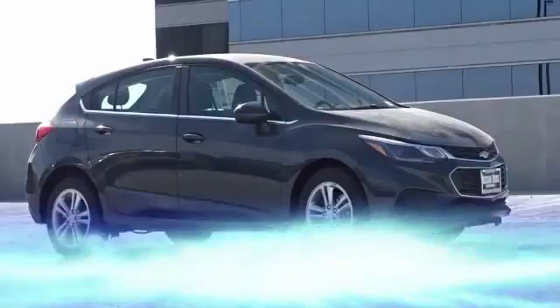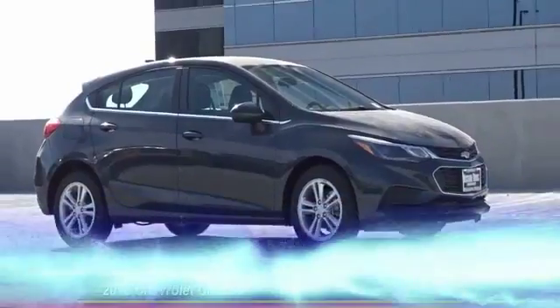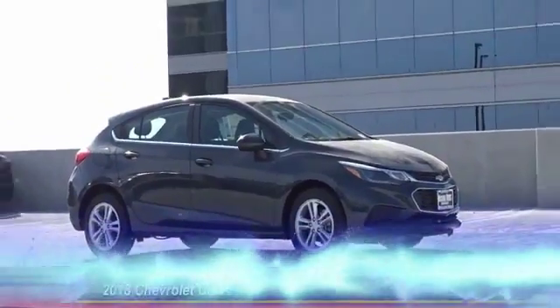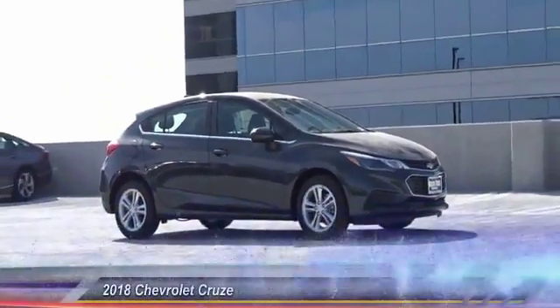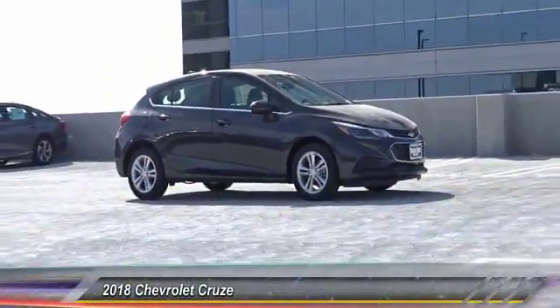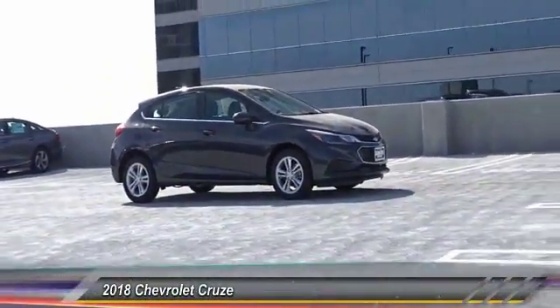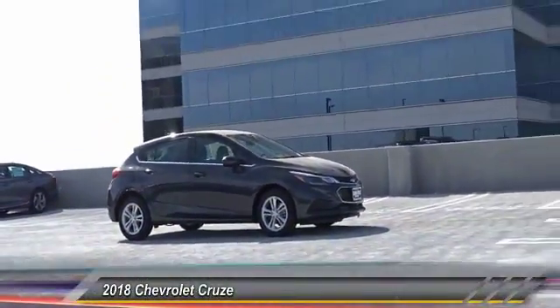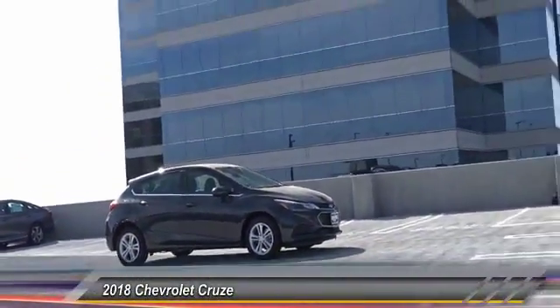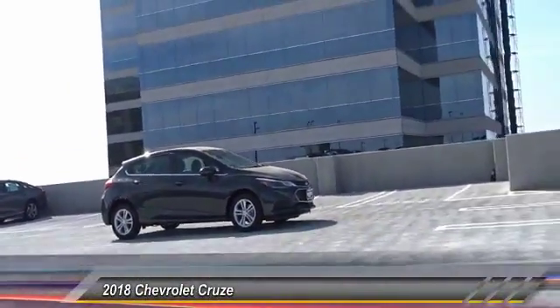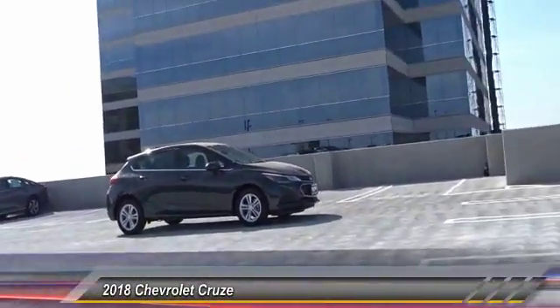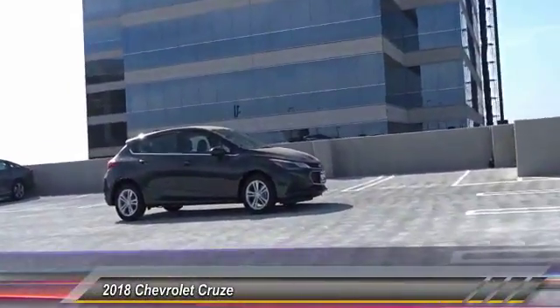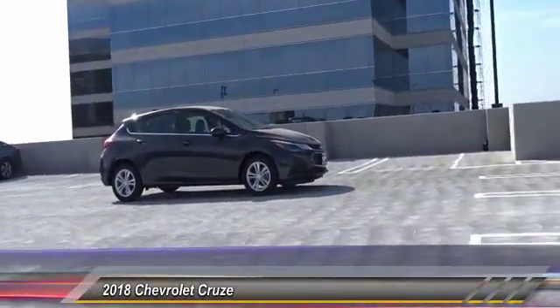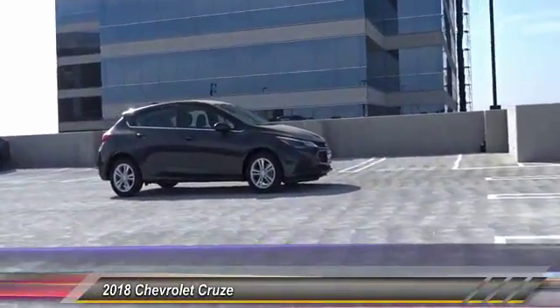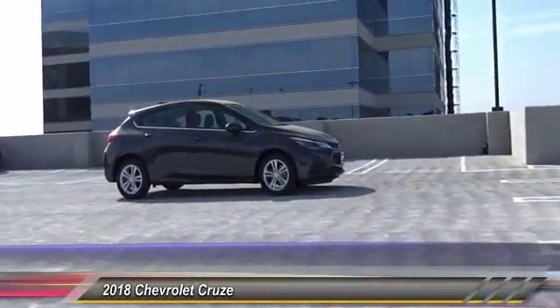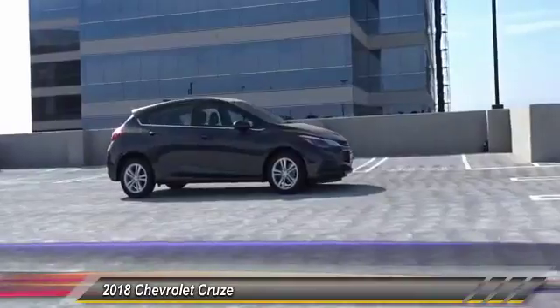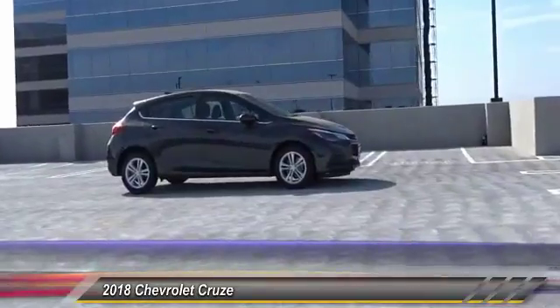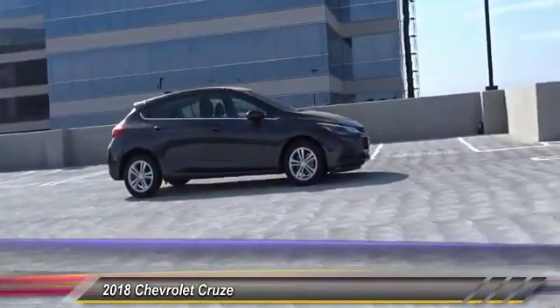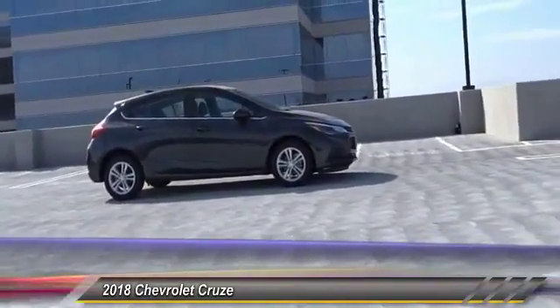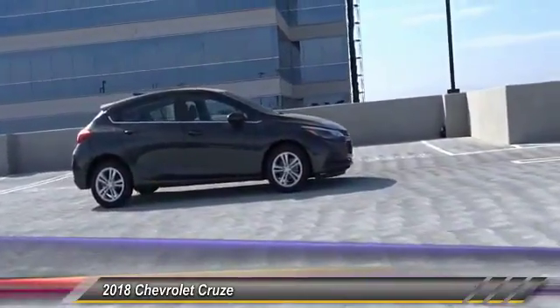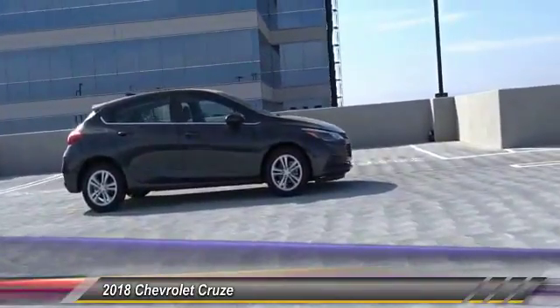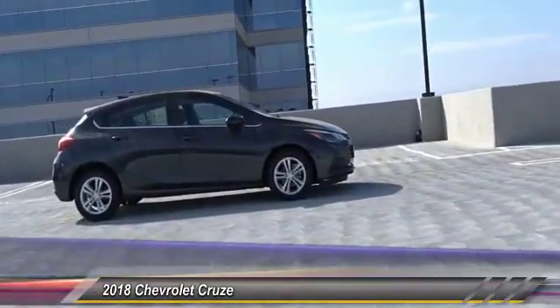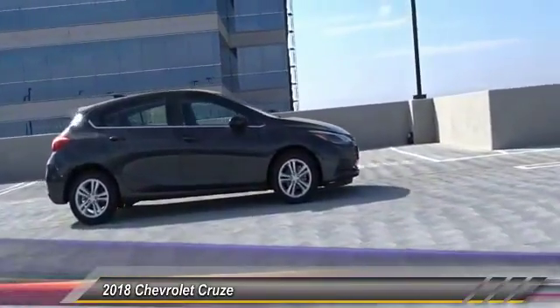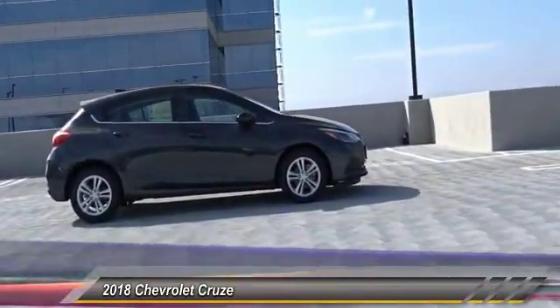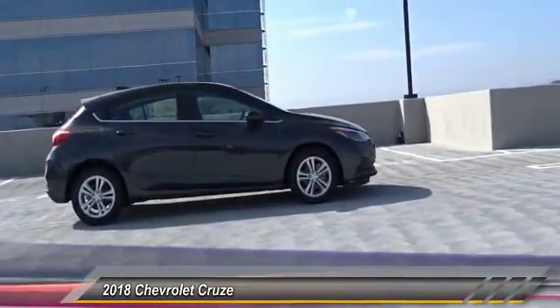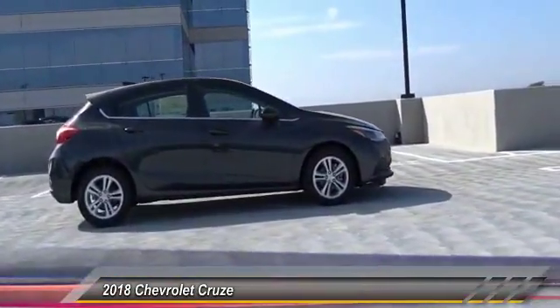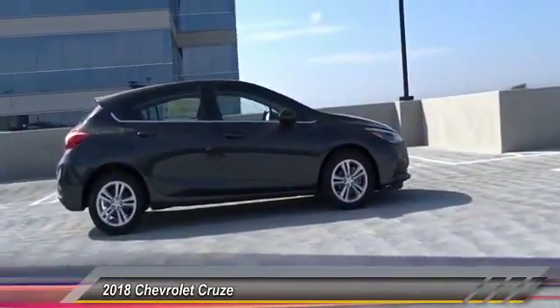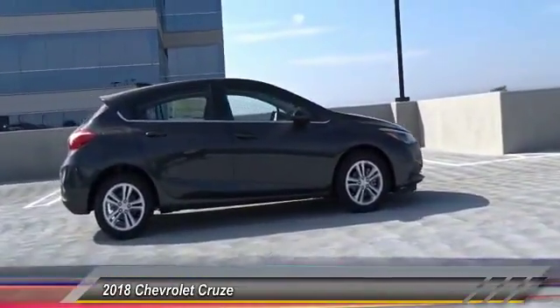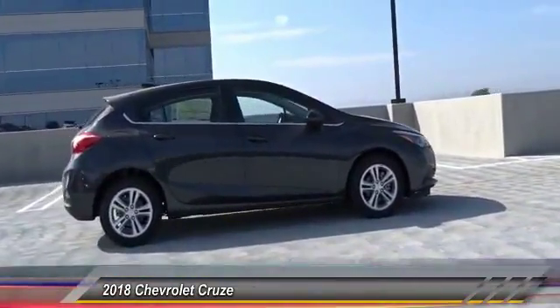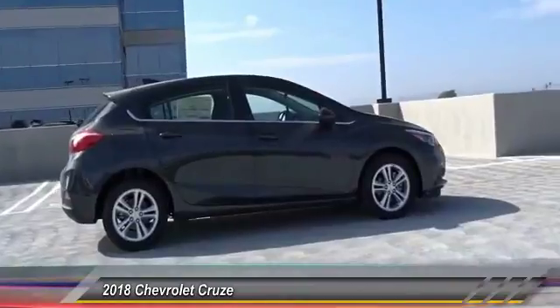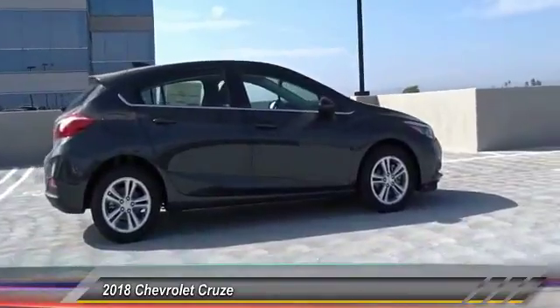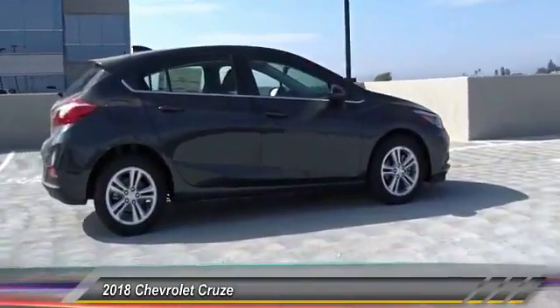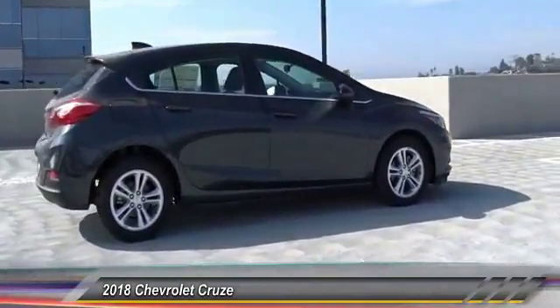The 2018 Cruze. The Cruze blueprint calls for more than you'd expect and is priced below $25,000. Here are some of this vehicle's great options.